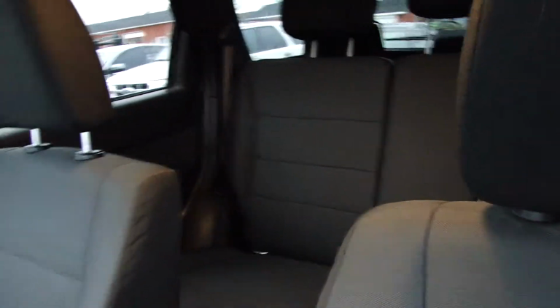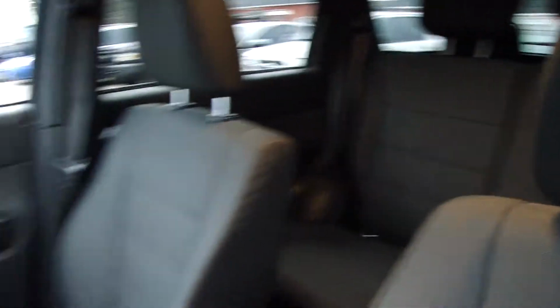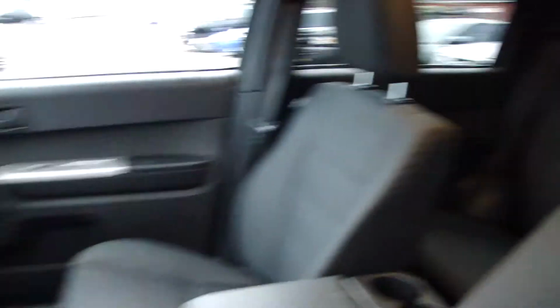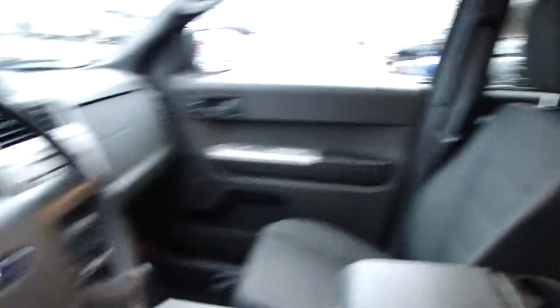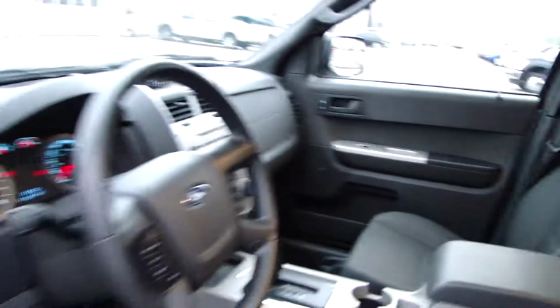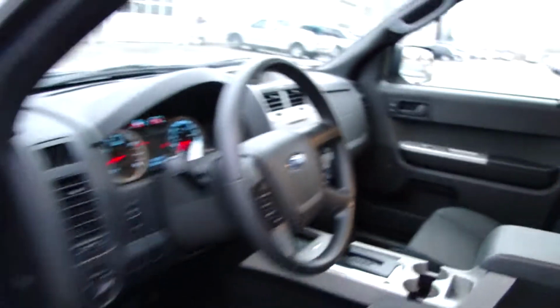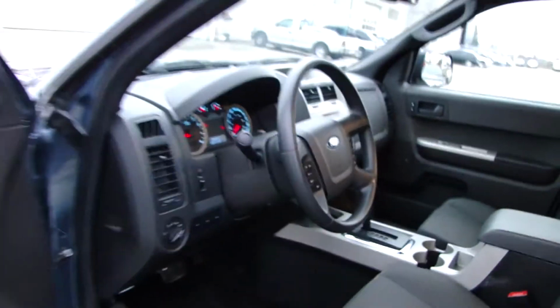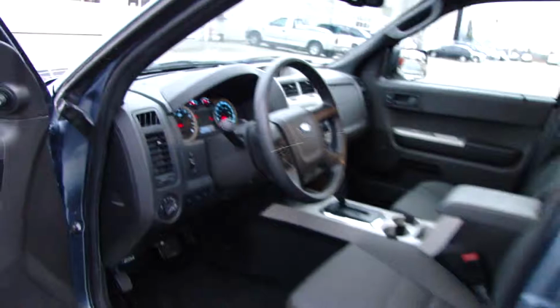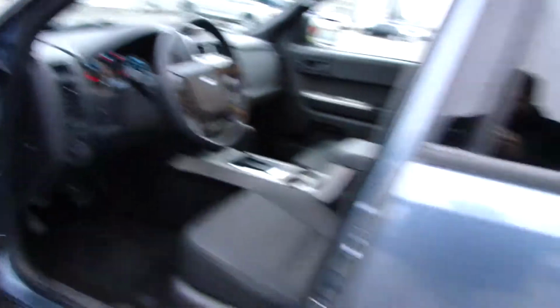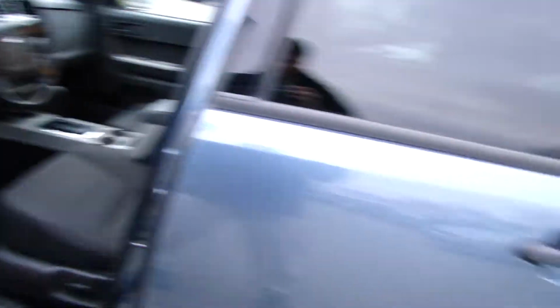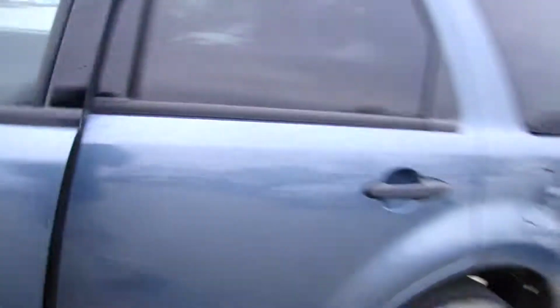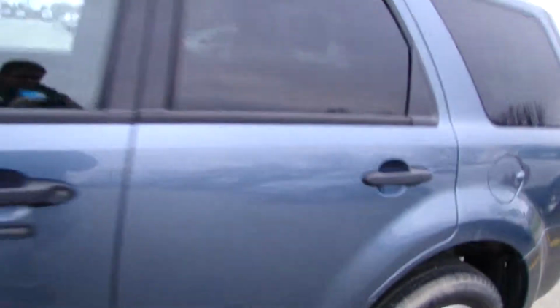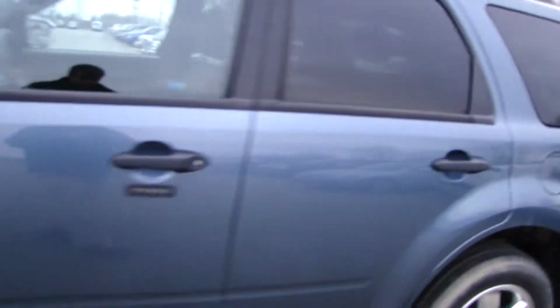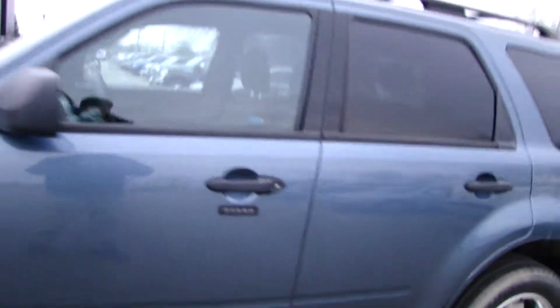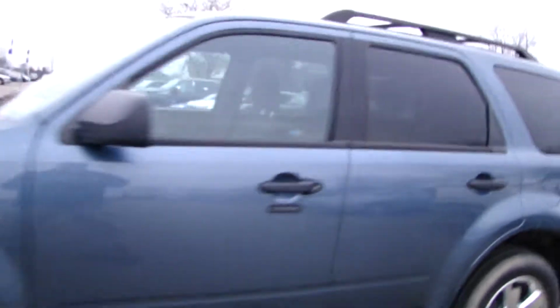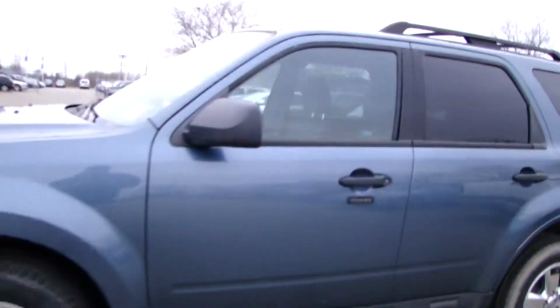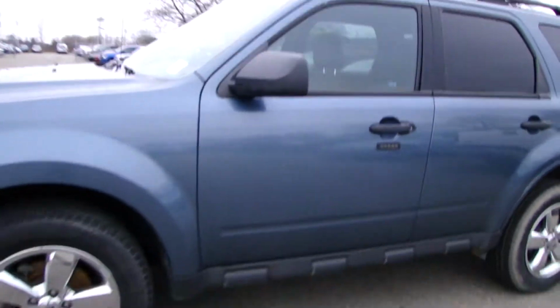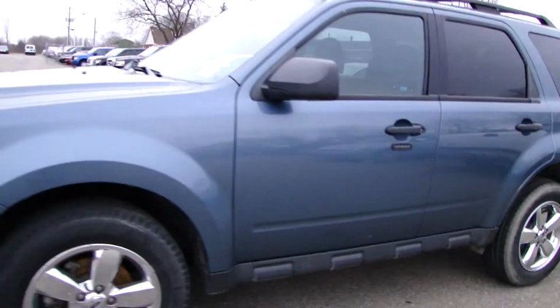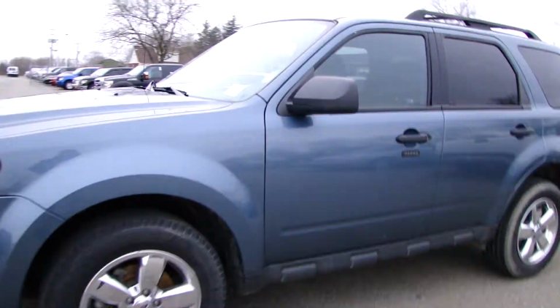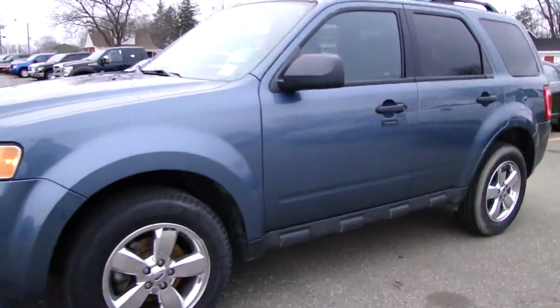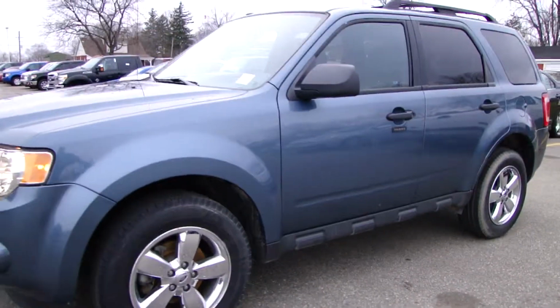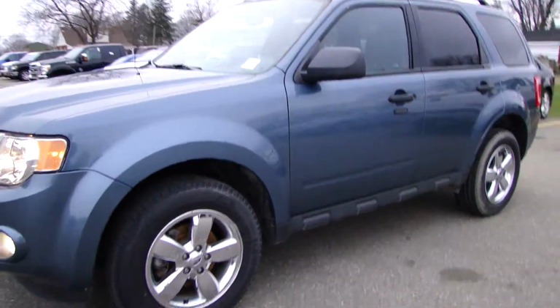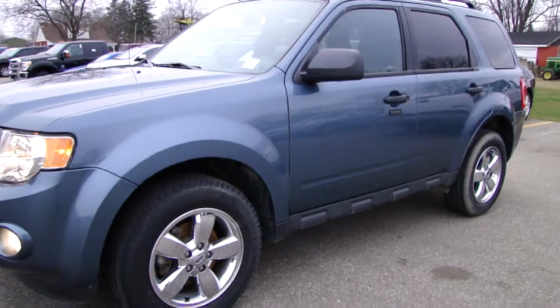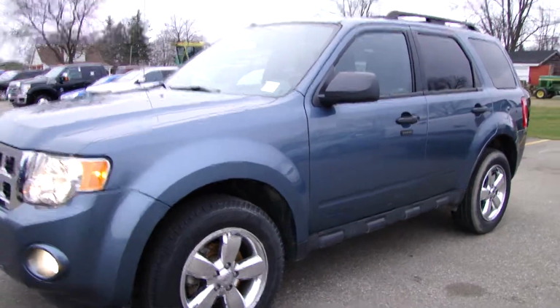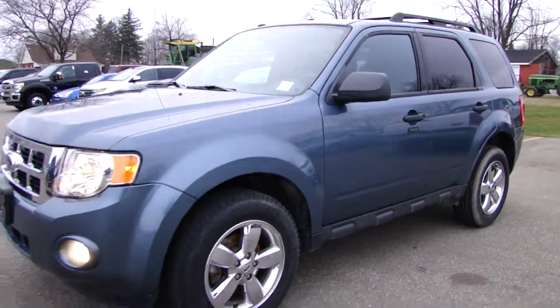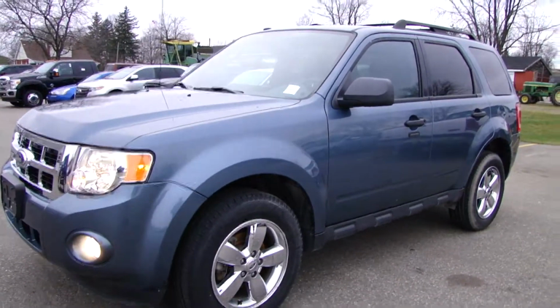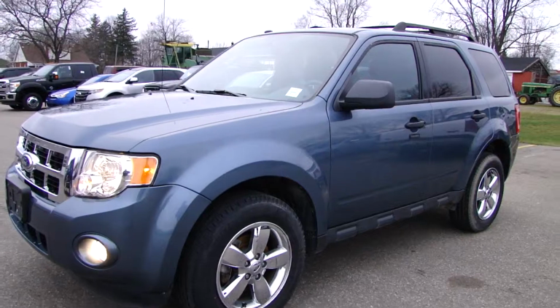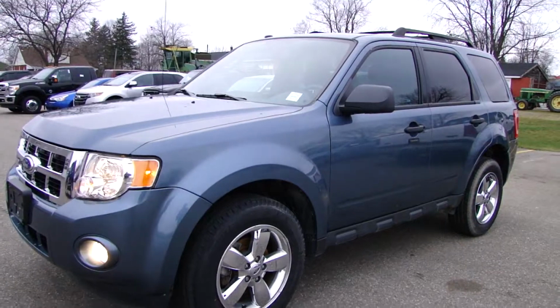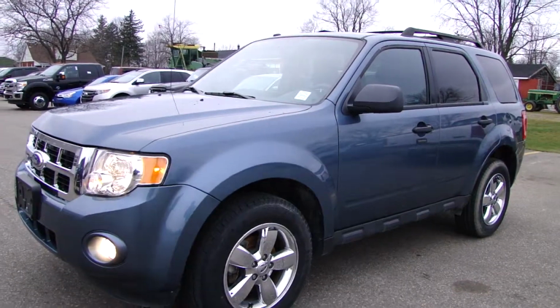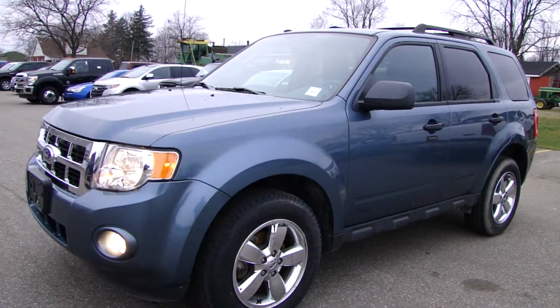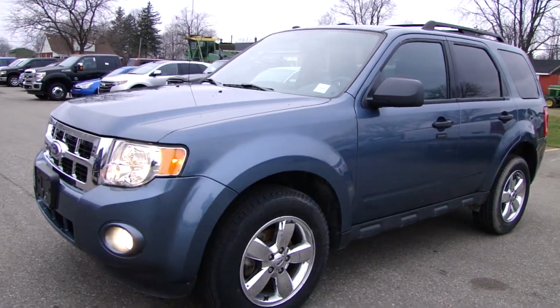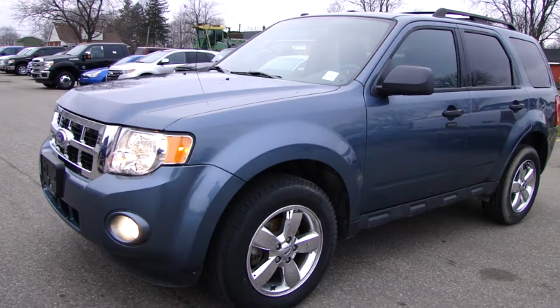So there you go, another 2011 Ford Escape XLT right here at Northway Ford. Thank you very much.